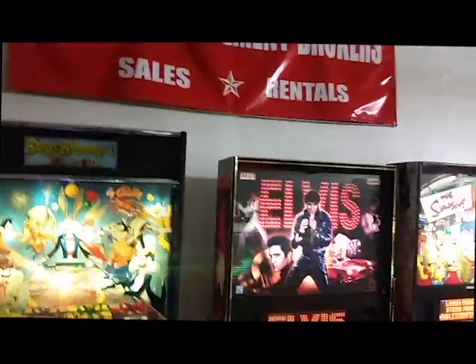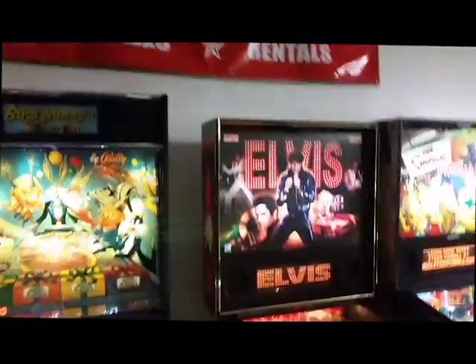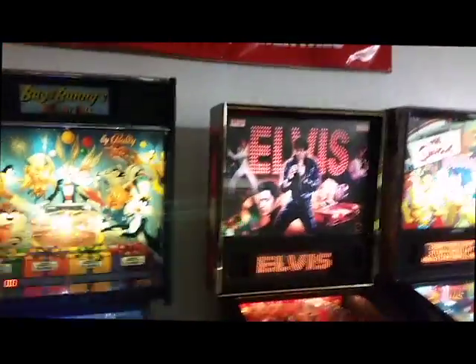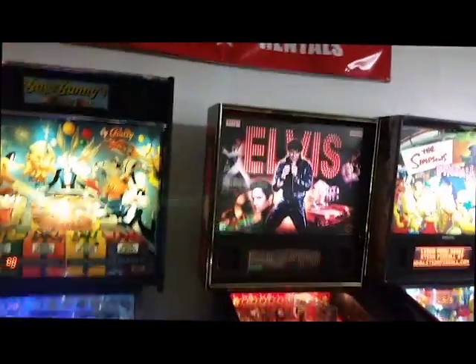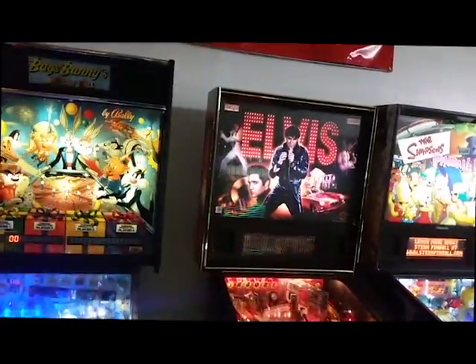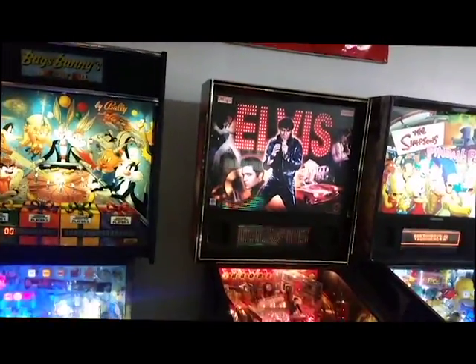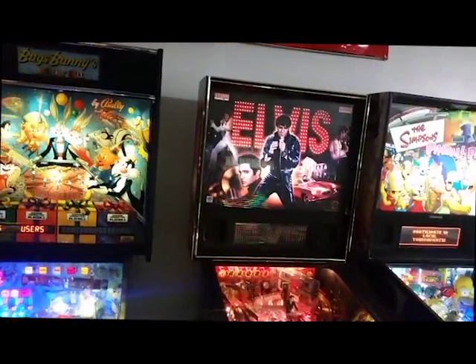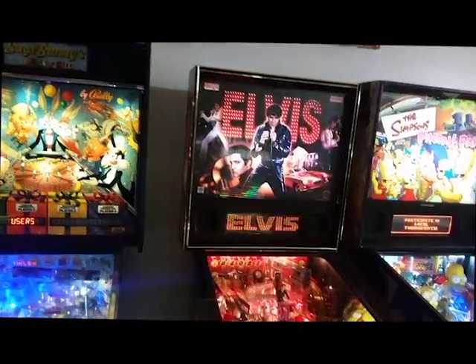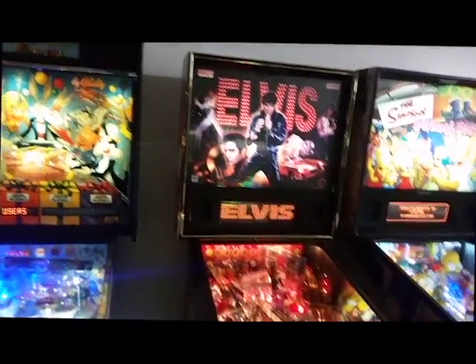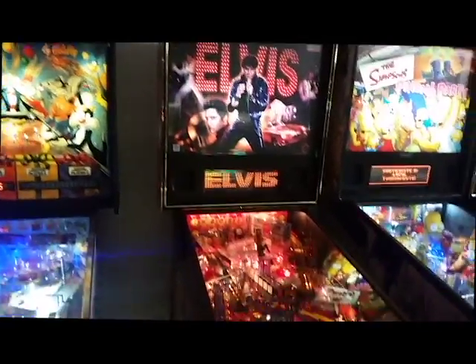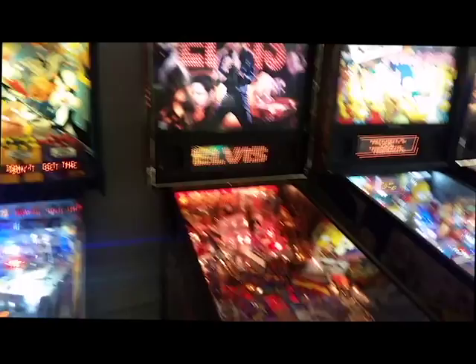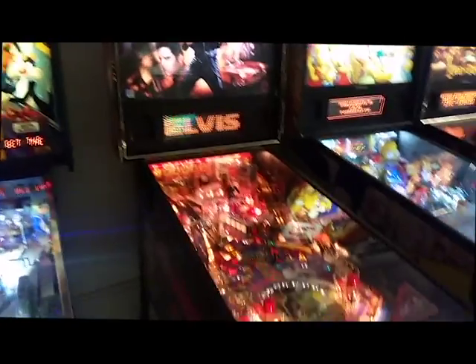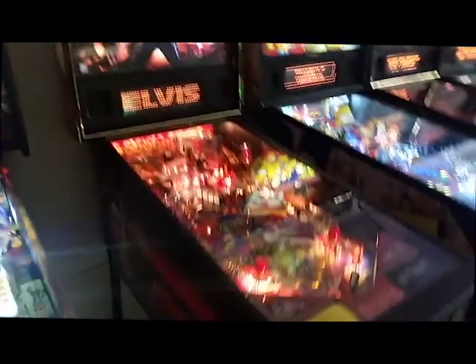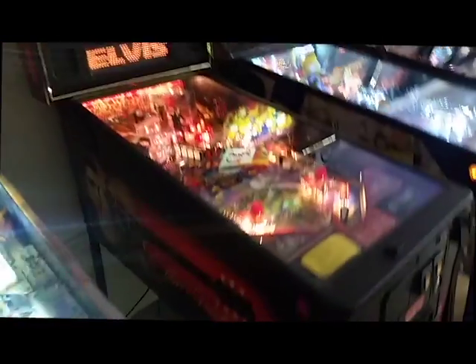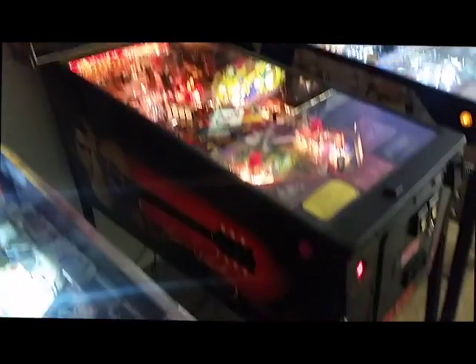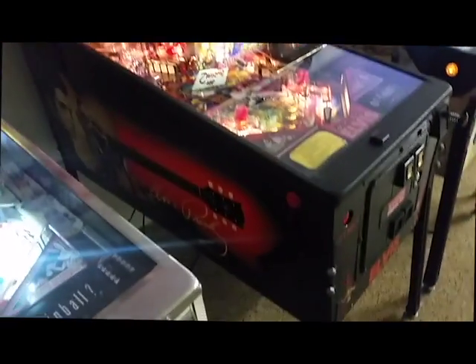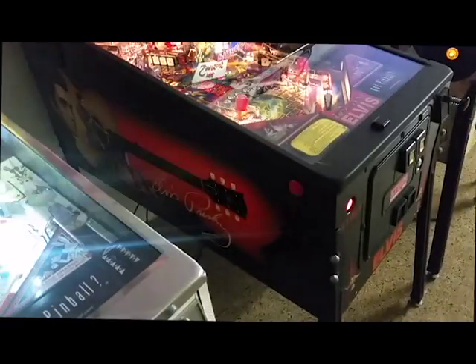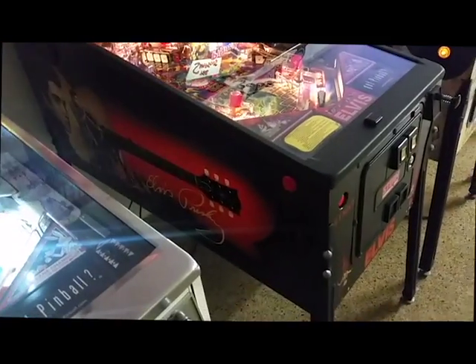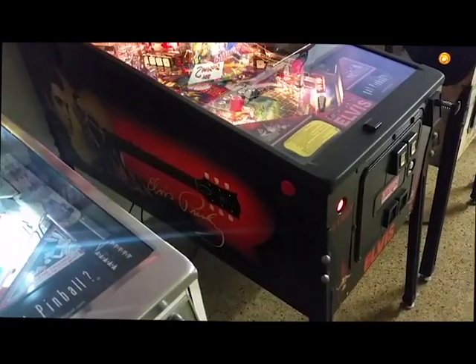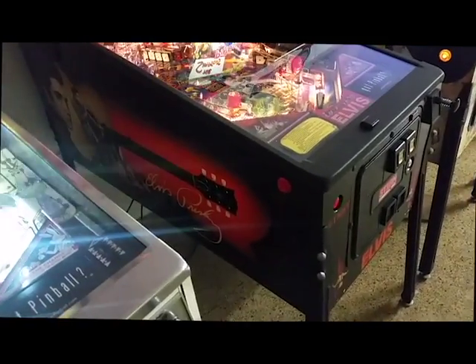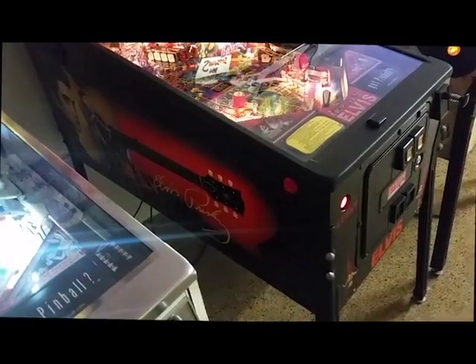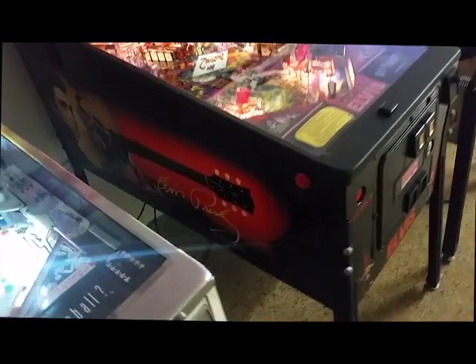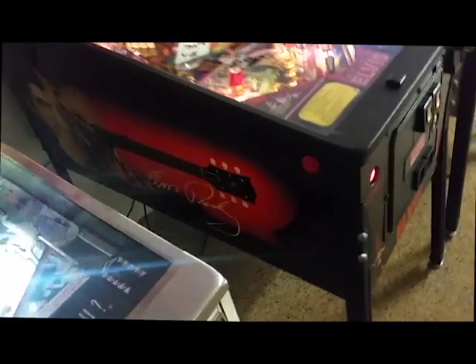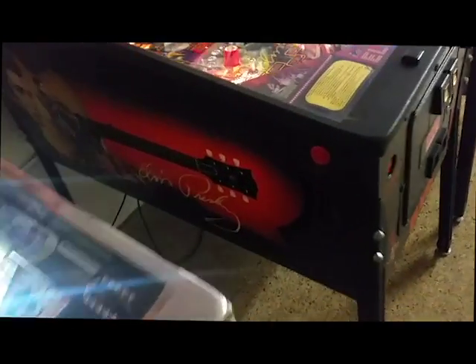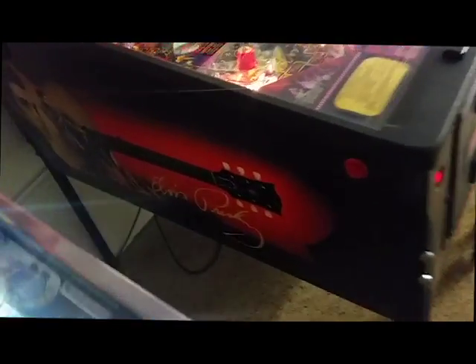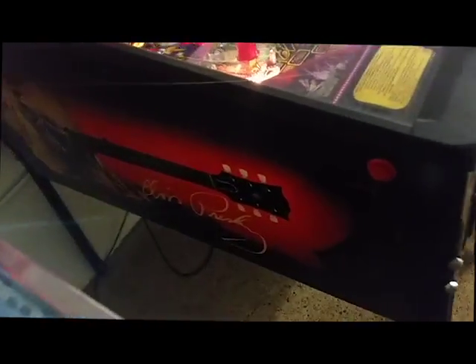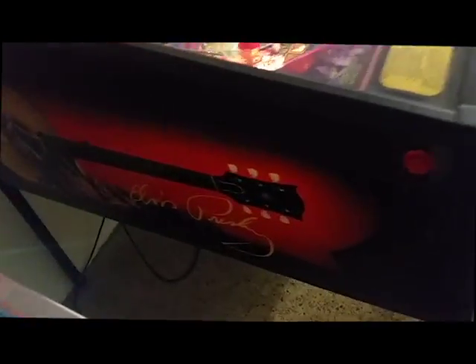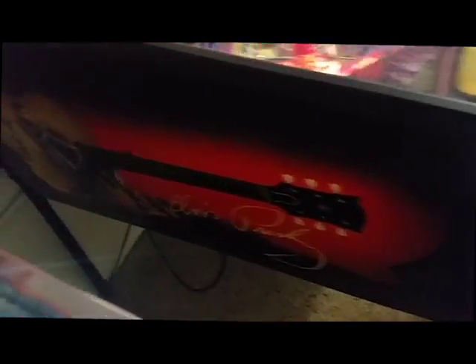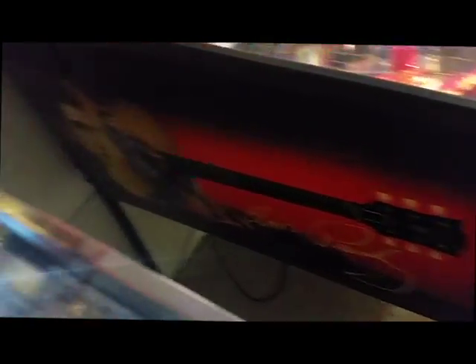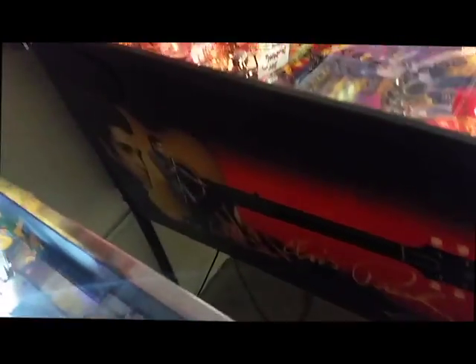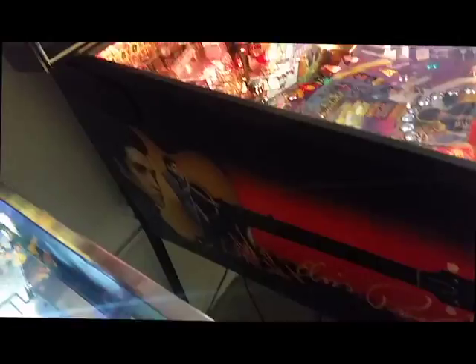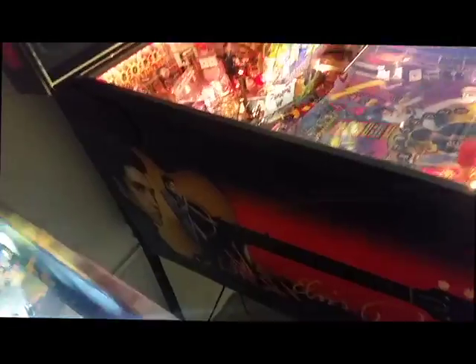Home use only Elvis Presley — very collectible piece. This thing looks like it's right out of the box.